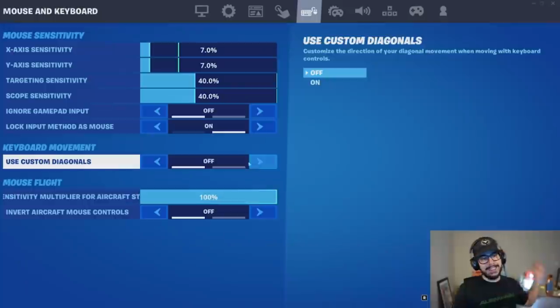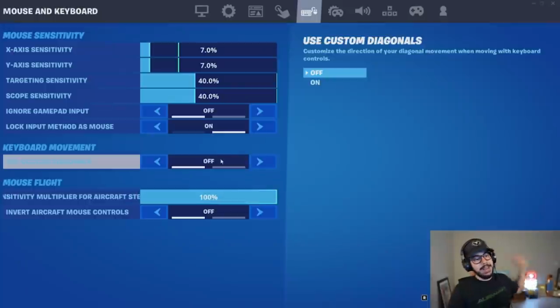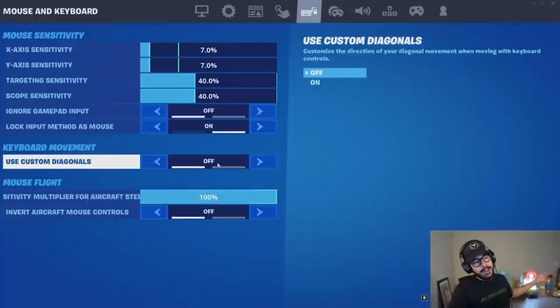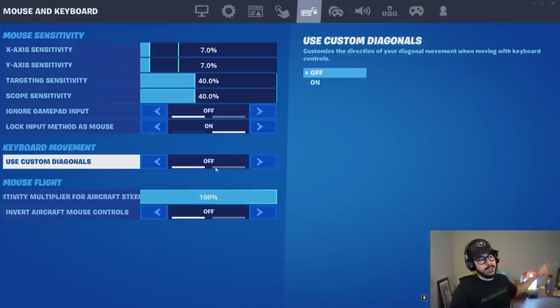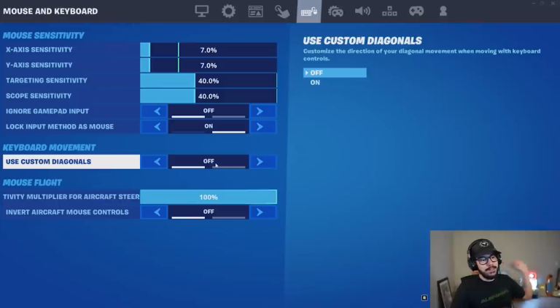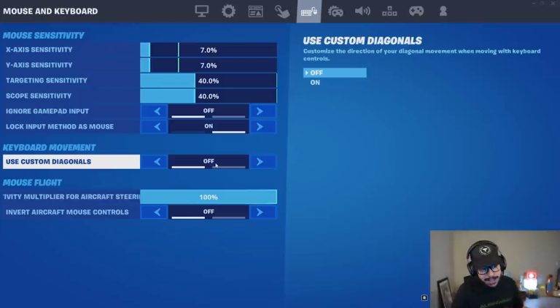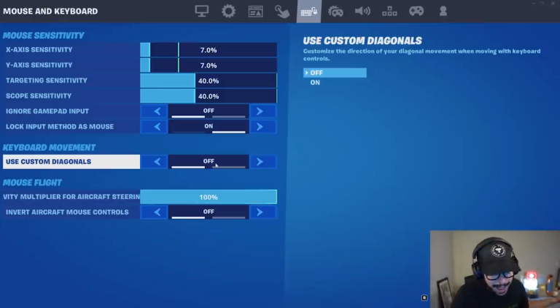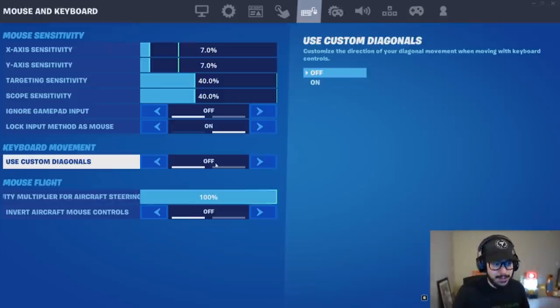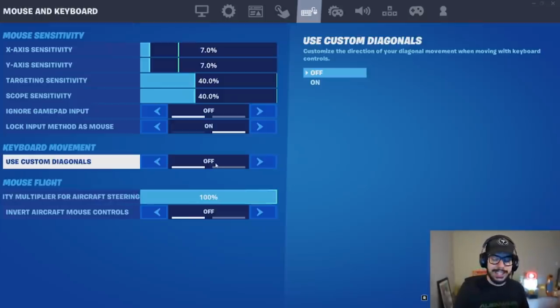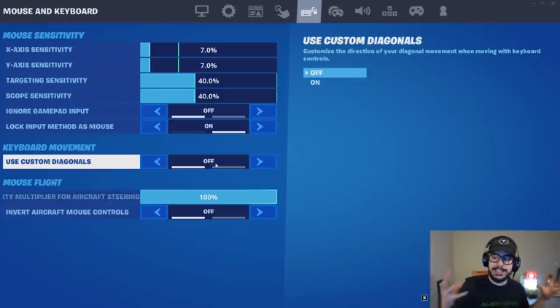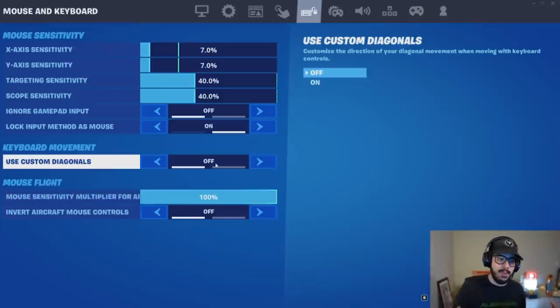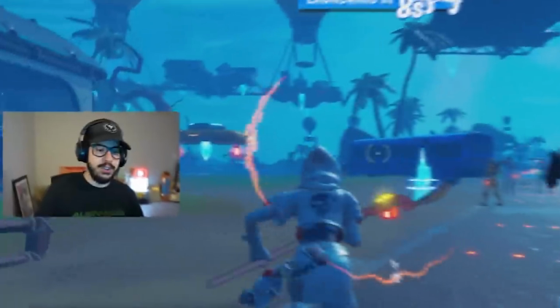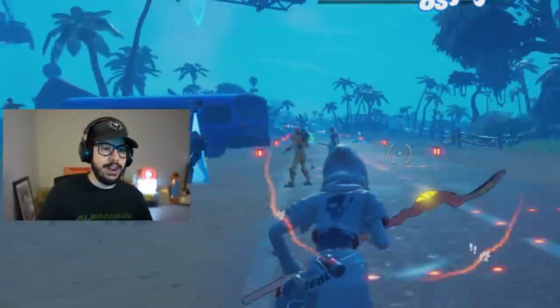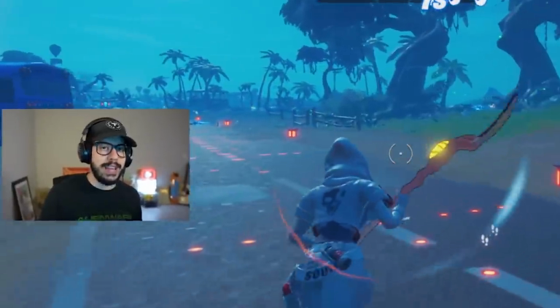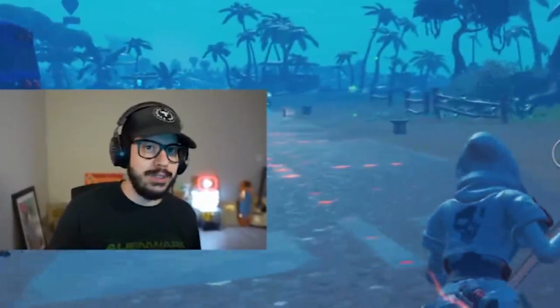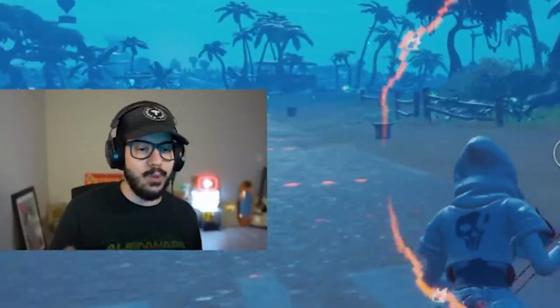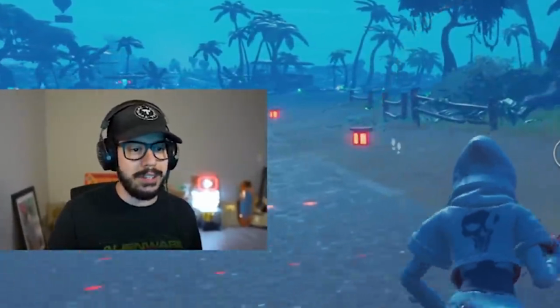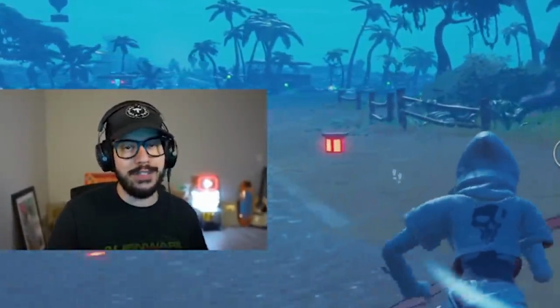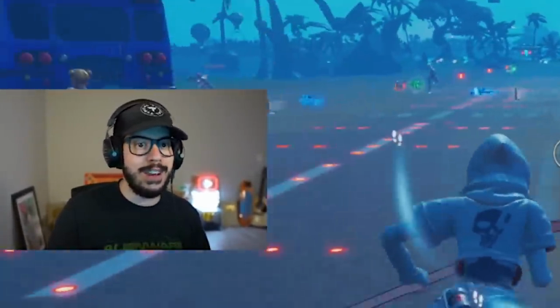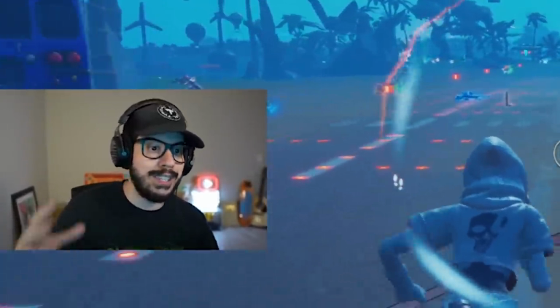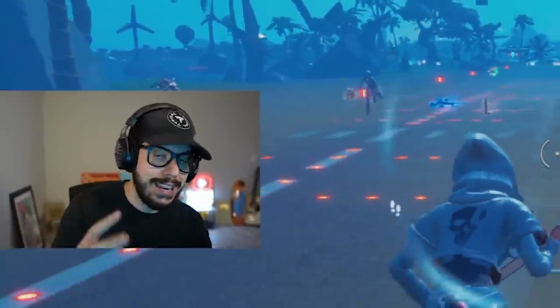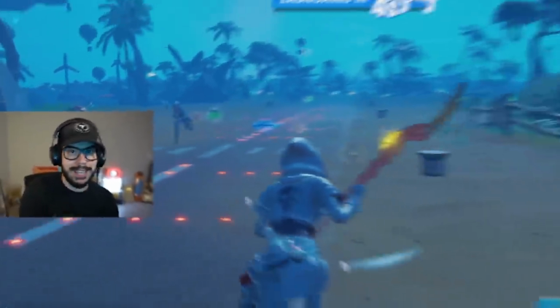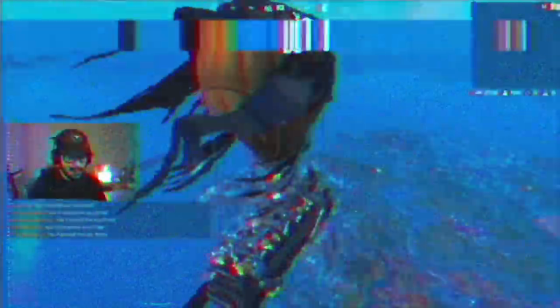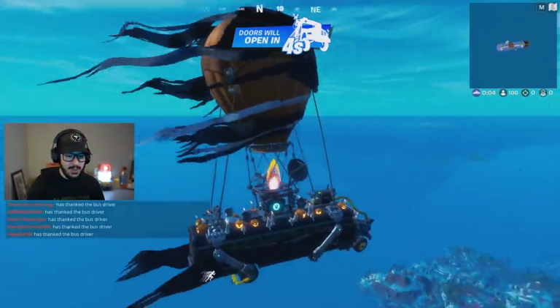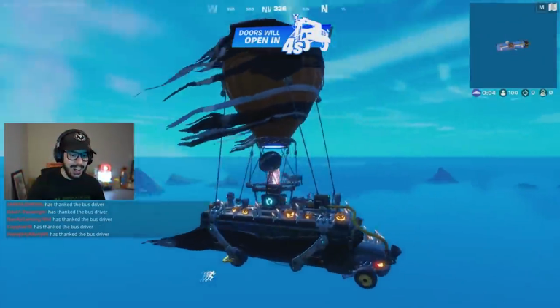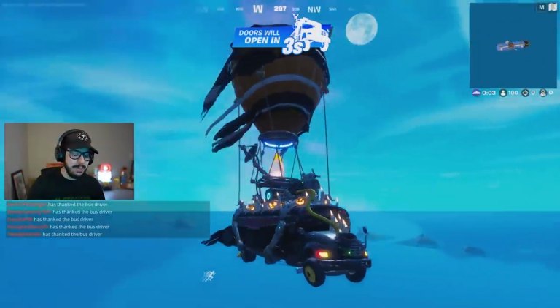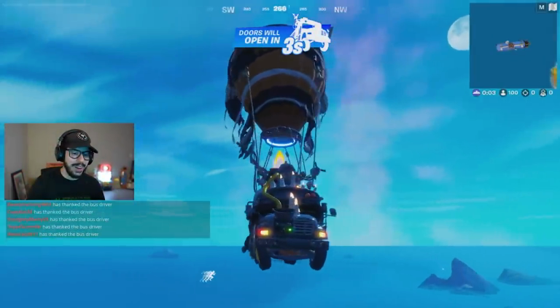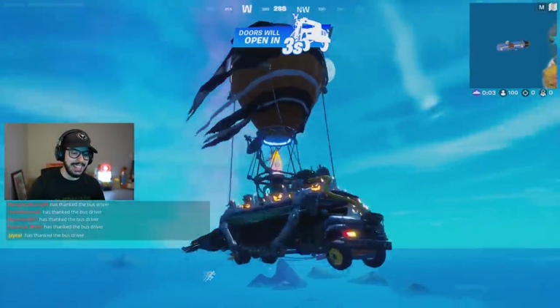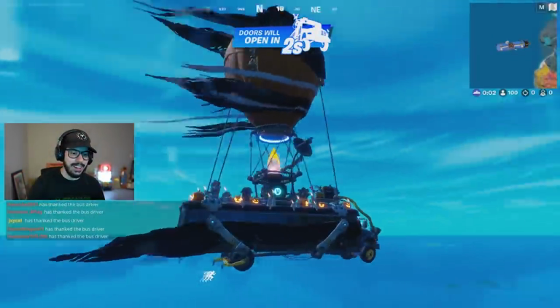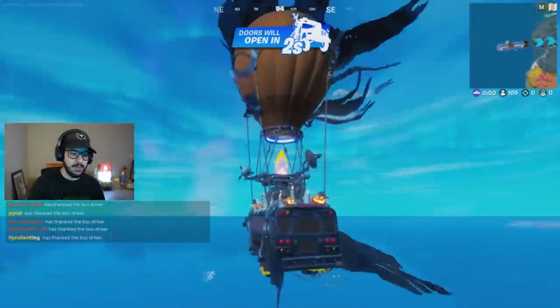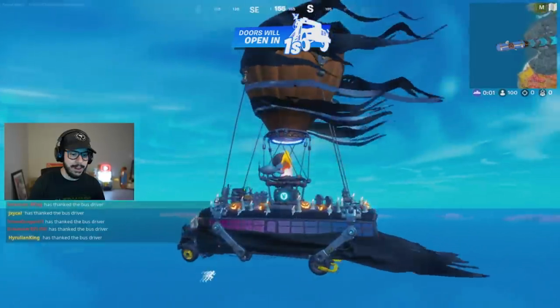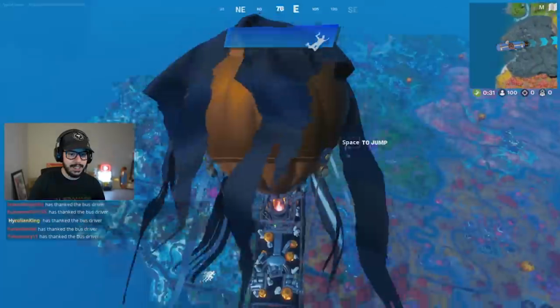On keyboard and mouse, we now have use custom diagonals, which is essentially double movement, so you no longer have to use X2 keys or other workarounds to achieve that — you can now use the in-game setting. The Halloween battle bus is here, honestly one of my favorite things.